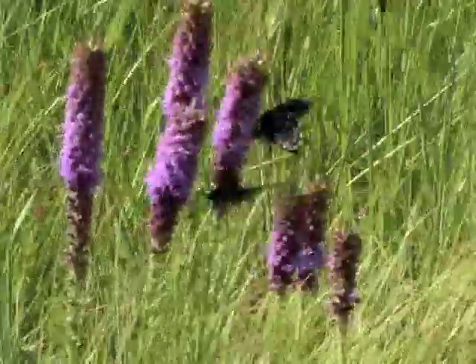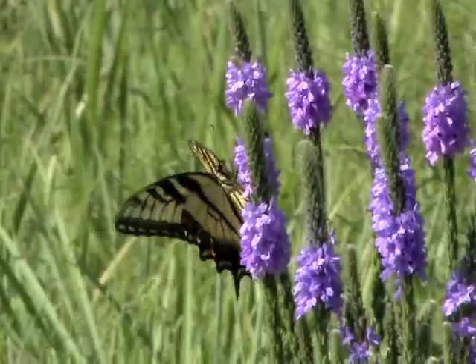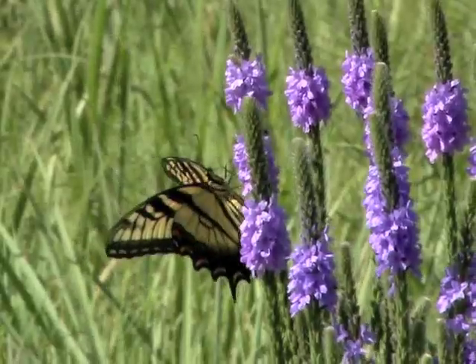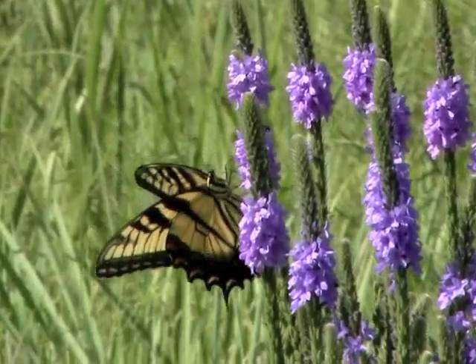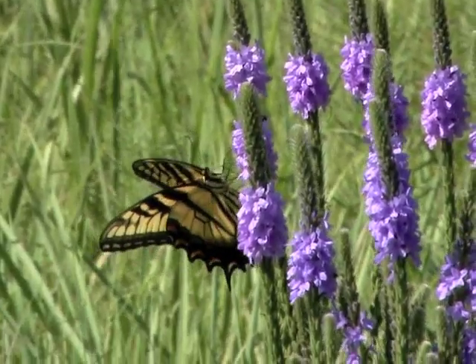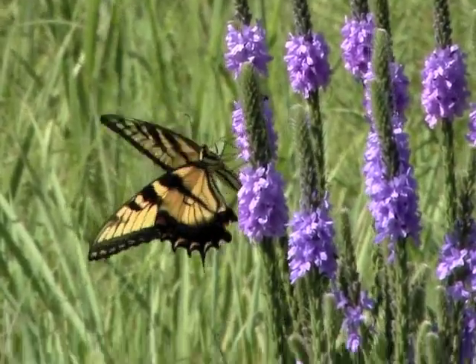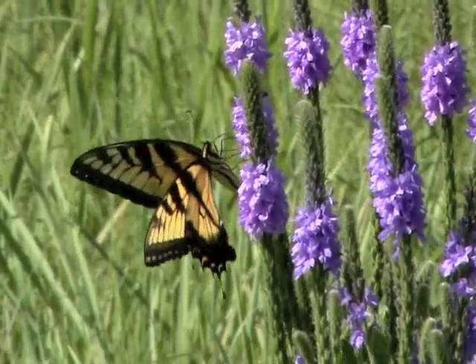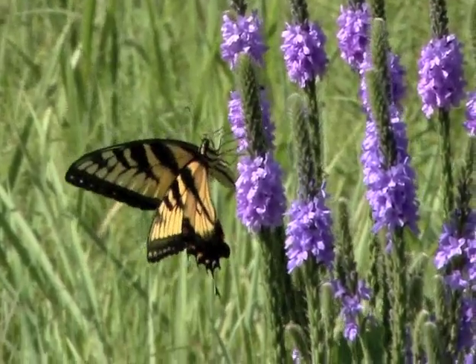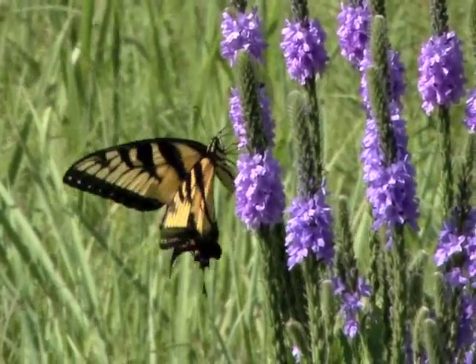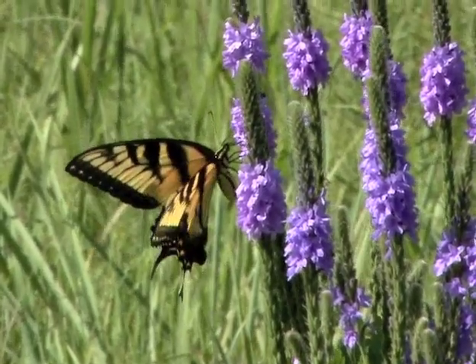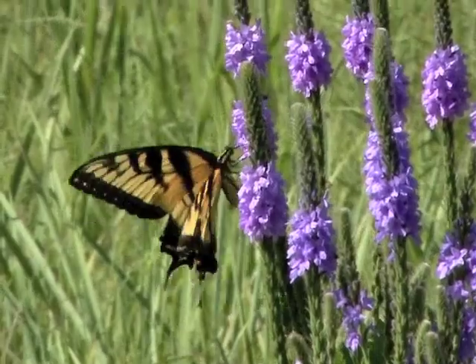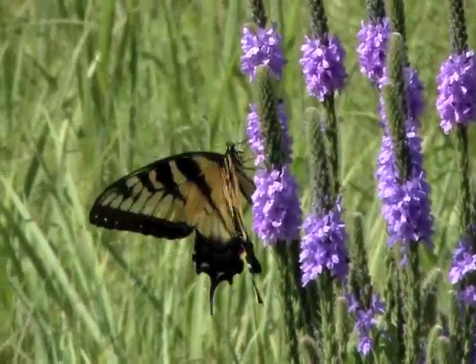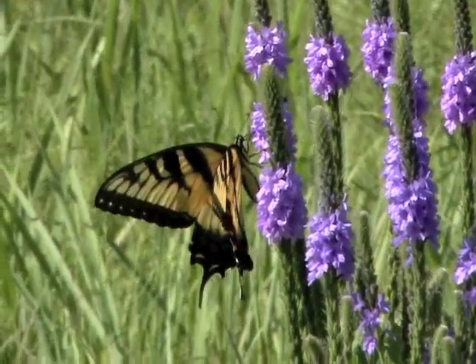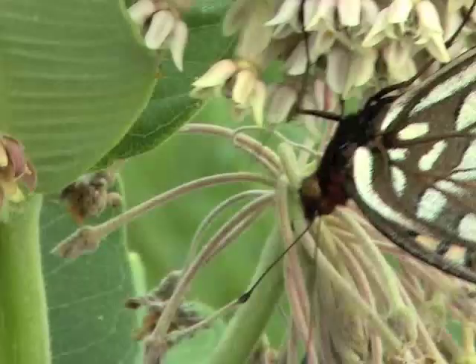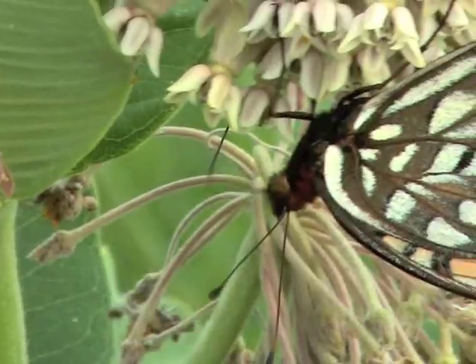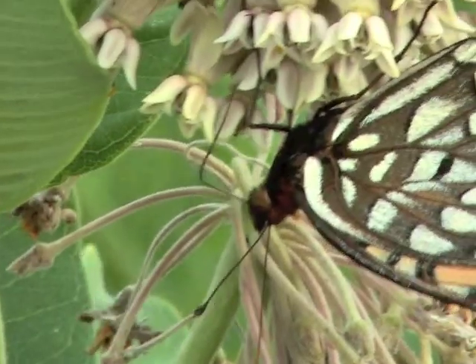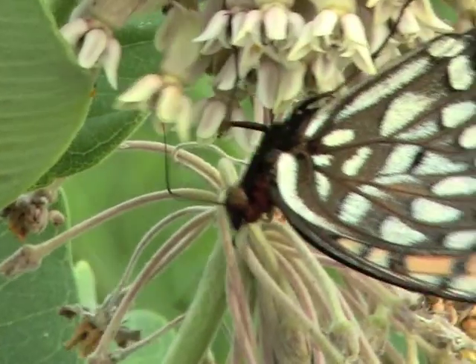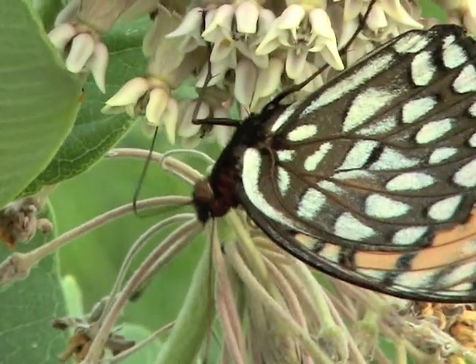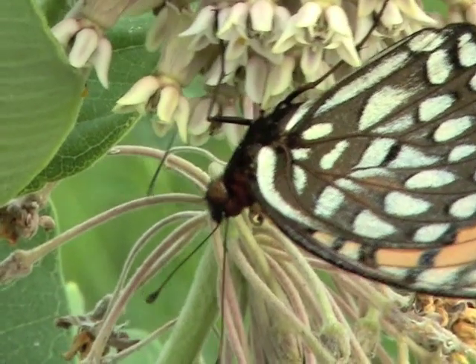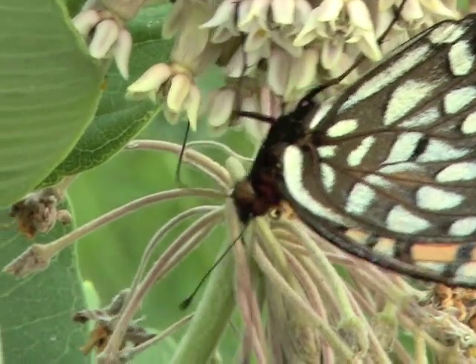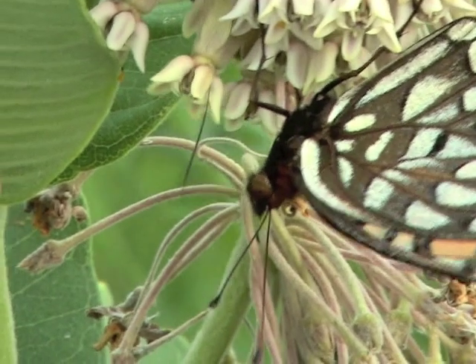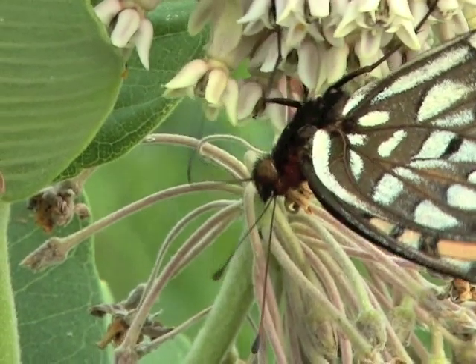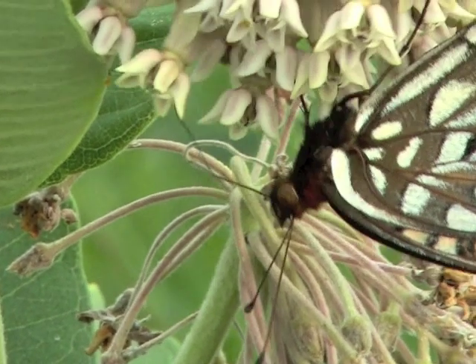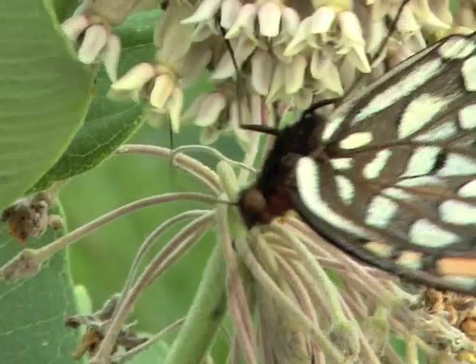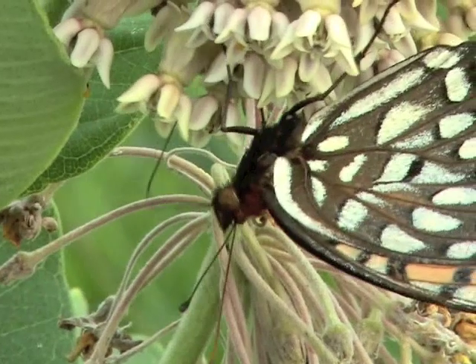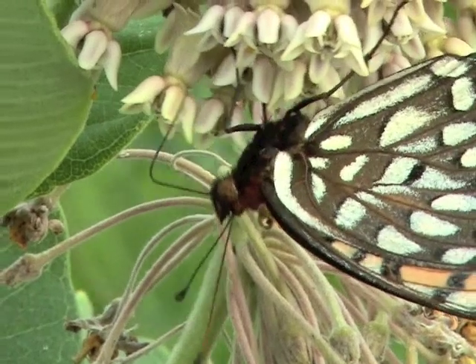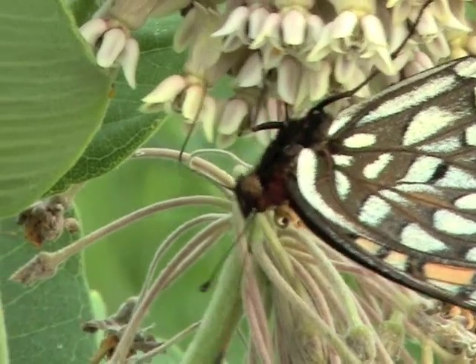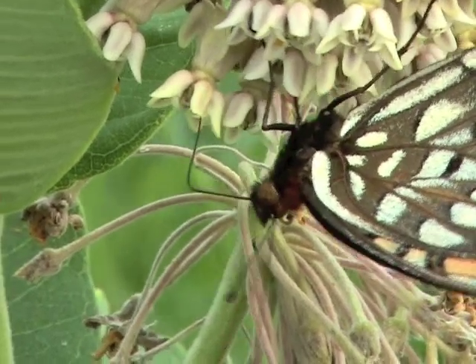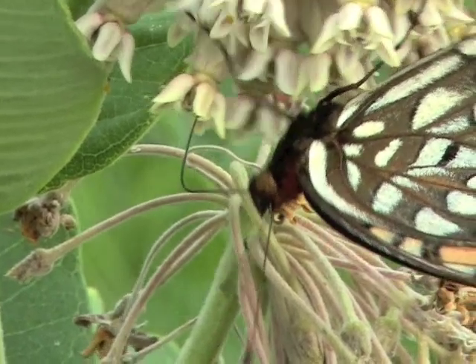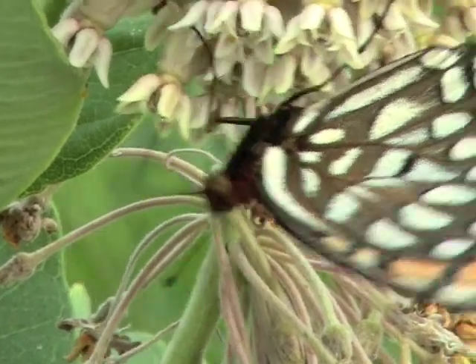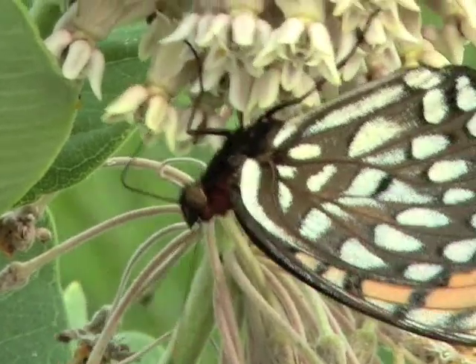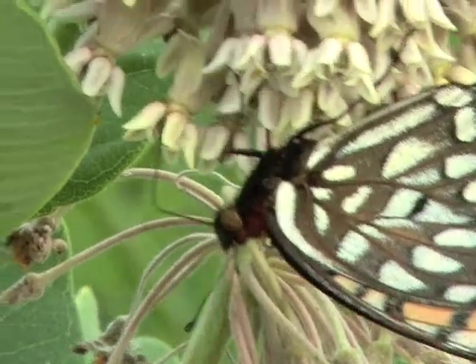A butterfly feeds through a long tube called a proboscis. The tube, normally coiled and compact, is unrolled to probe flowers for nectar. It acts like a soda straw in sucking up liquid.